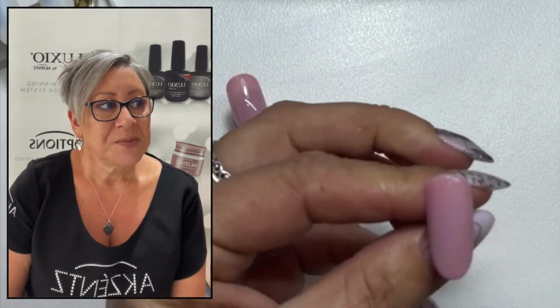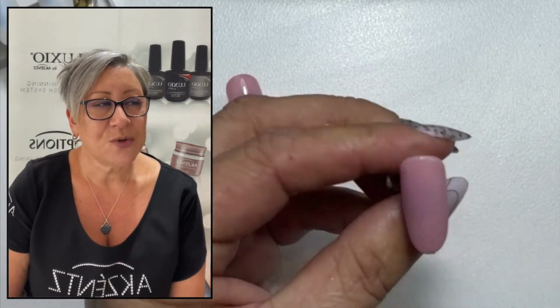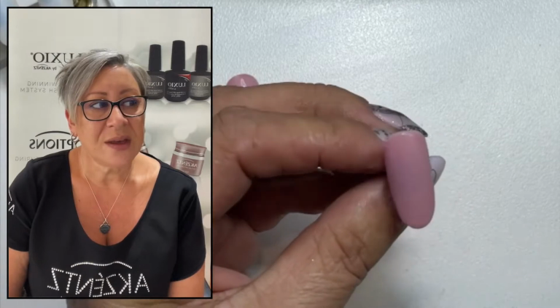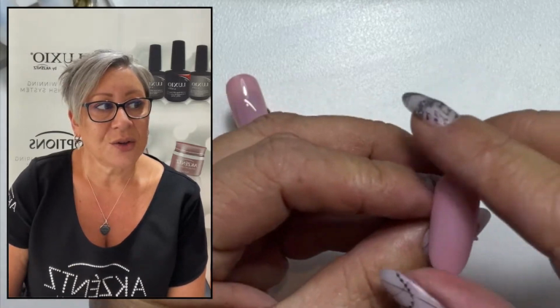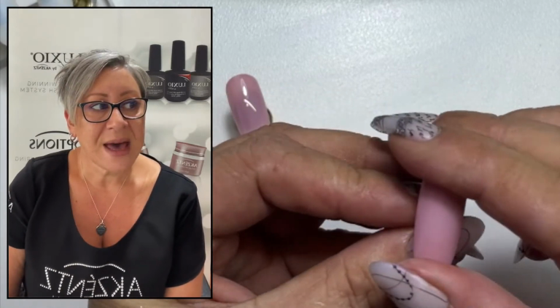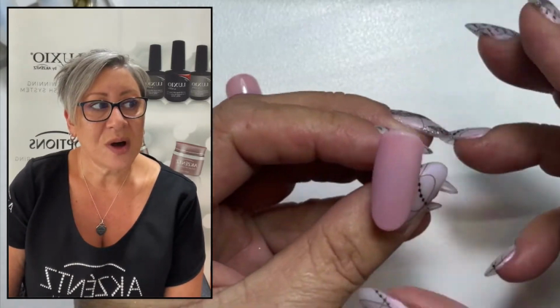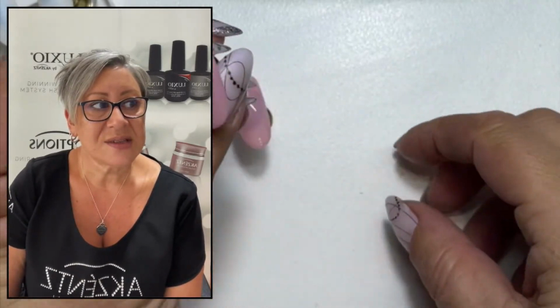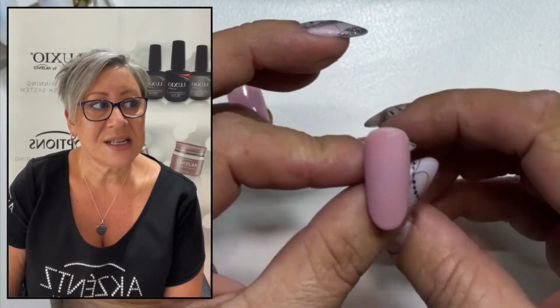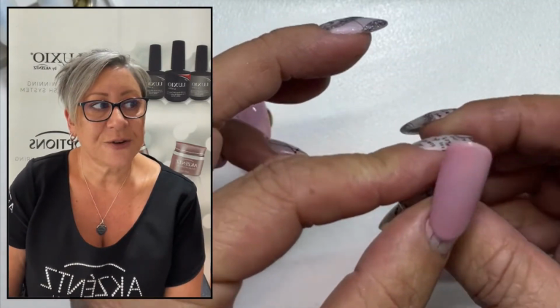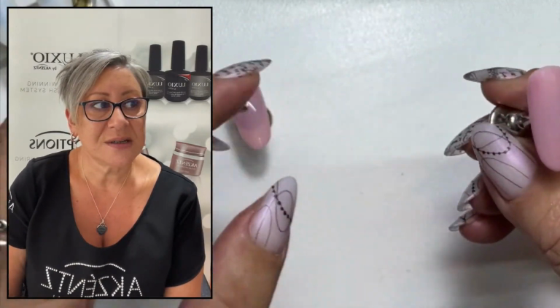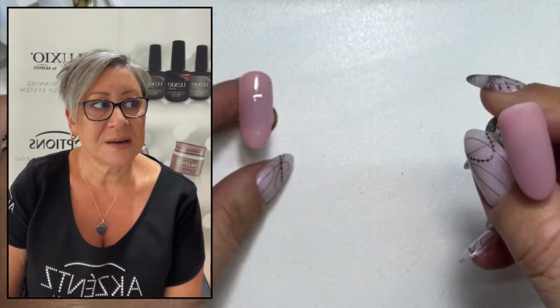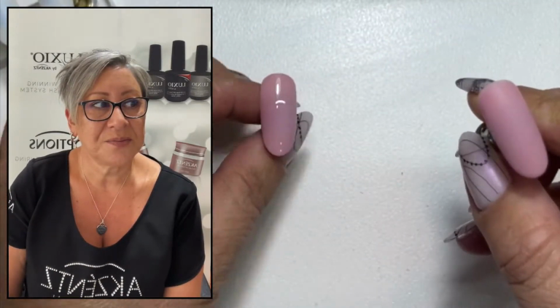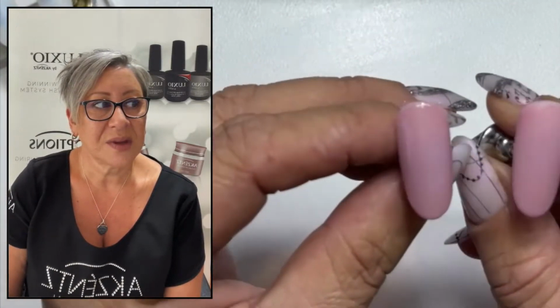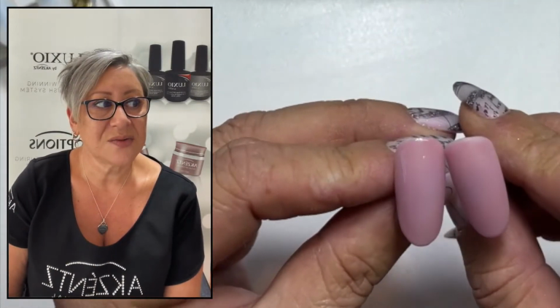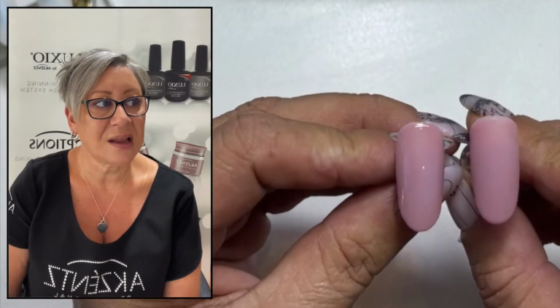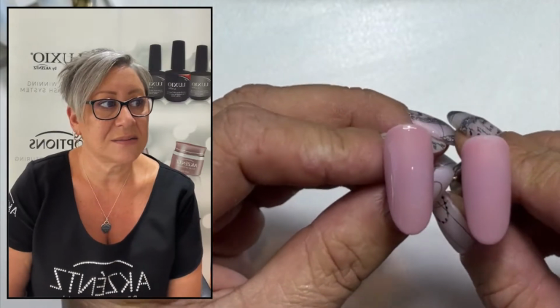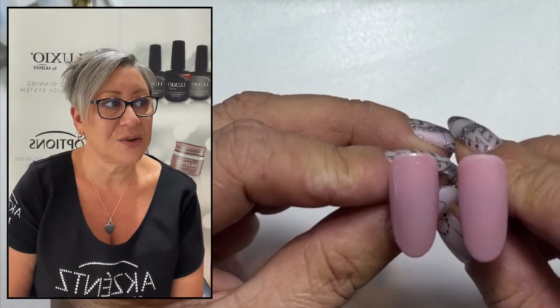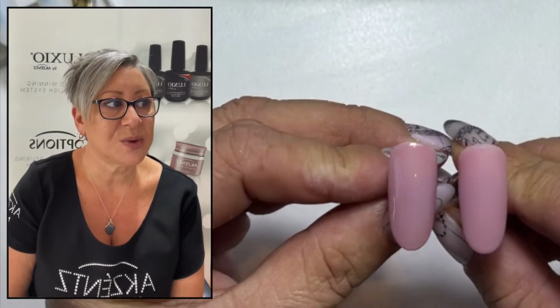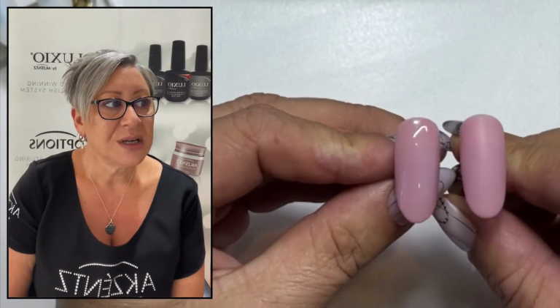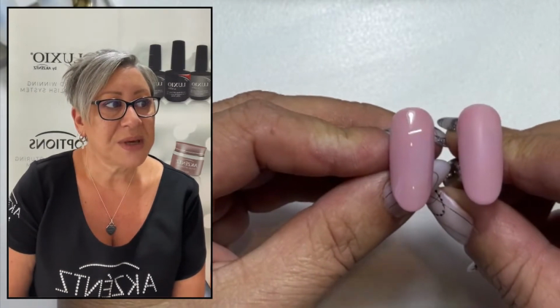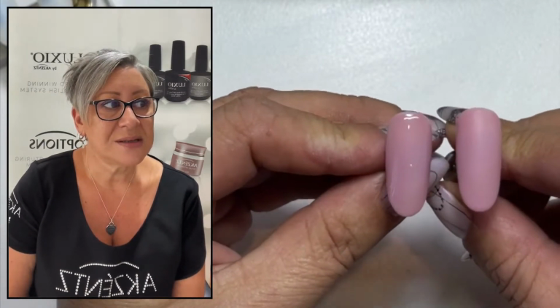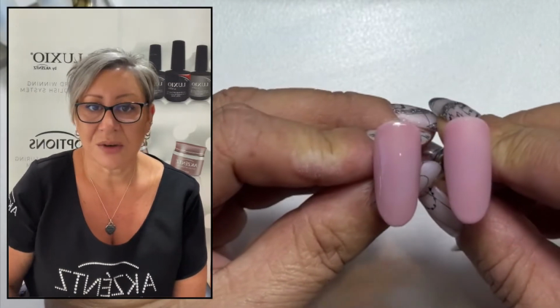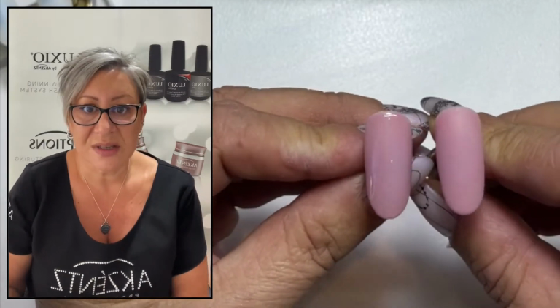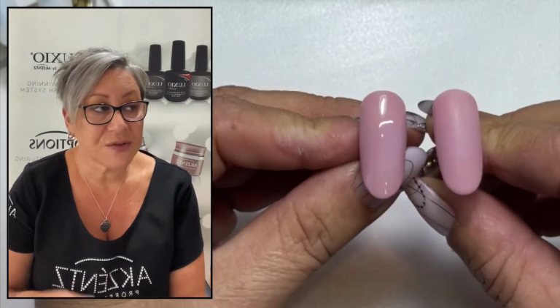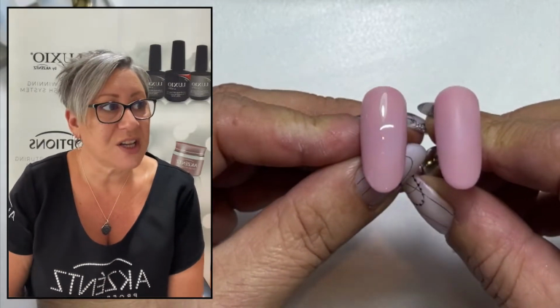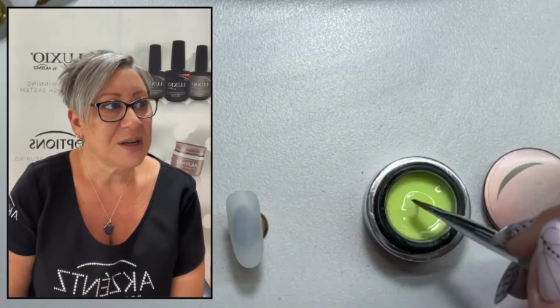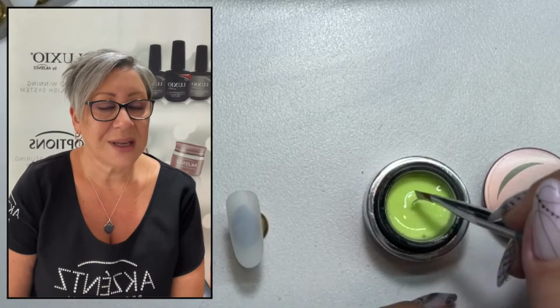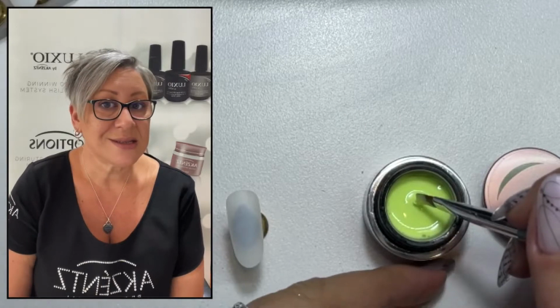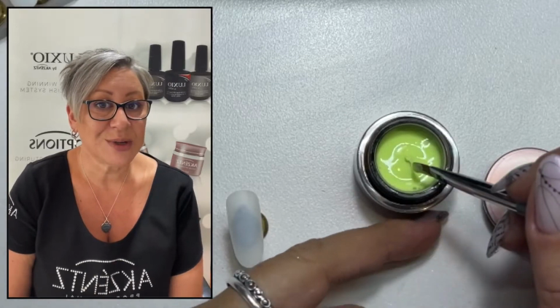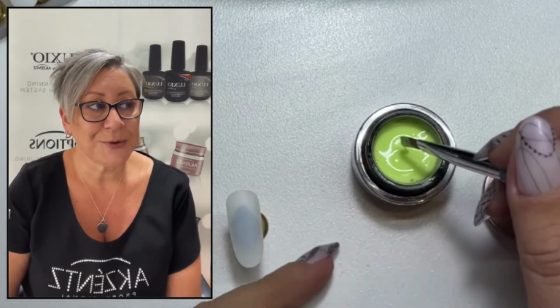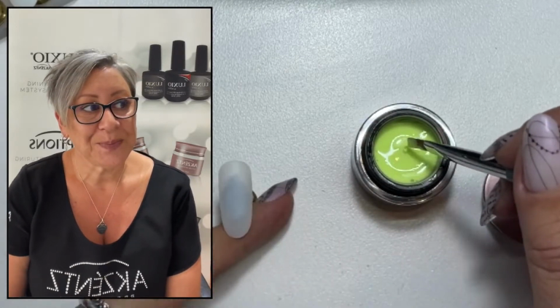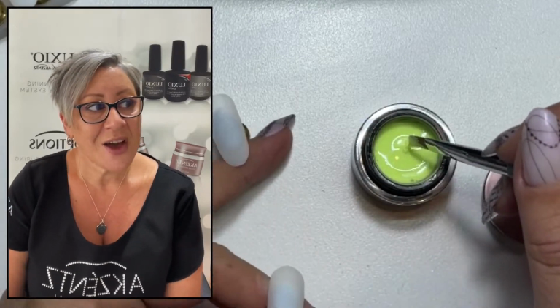So you'll find that the matte will have a slightly different kind of colour to it, because obviously it's a different finish. But still really beautiful.